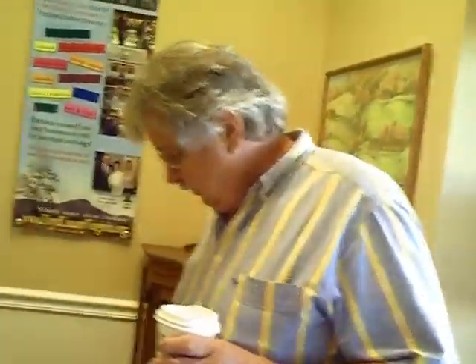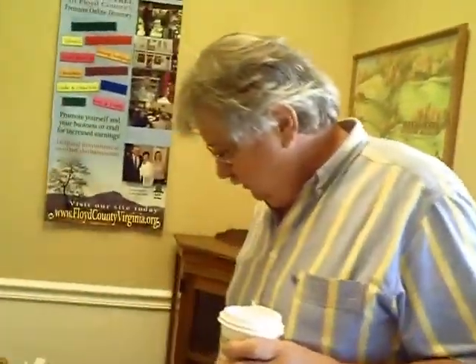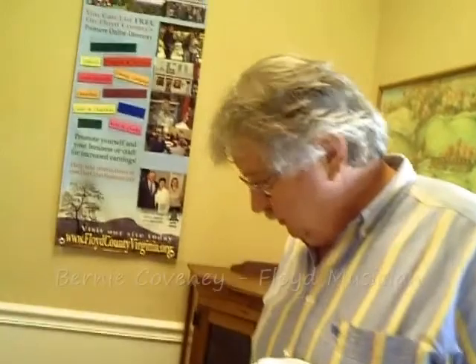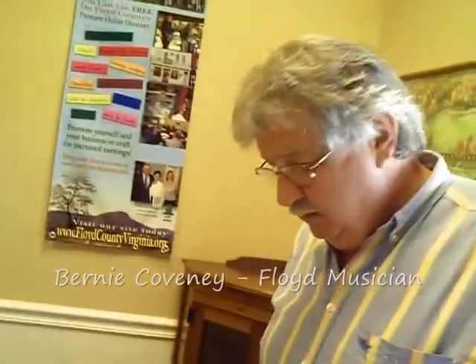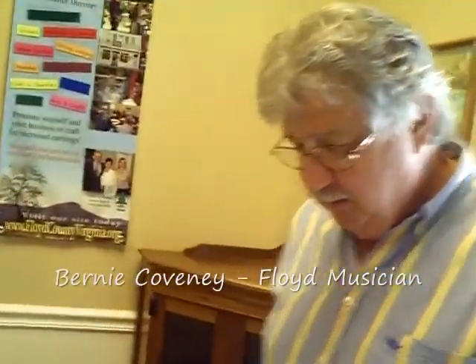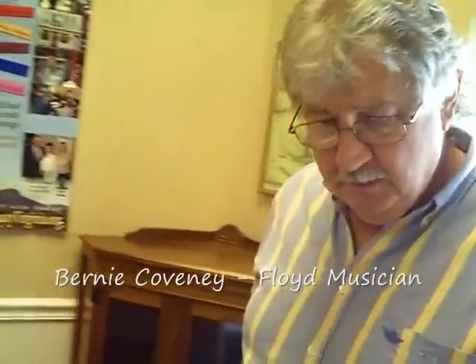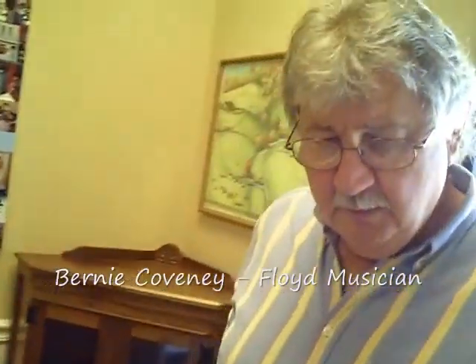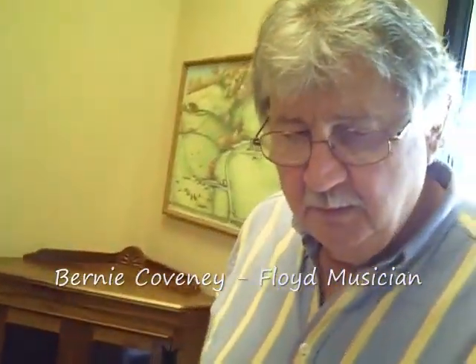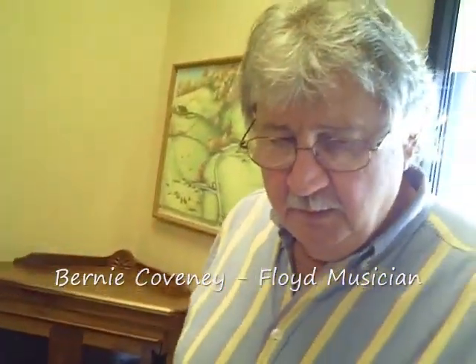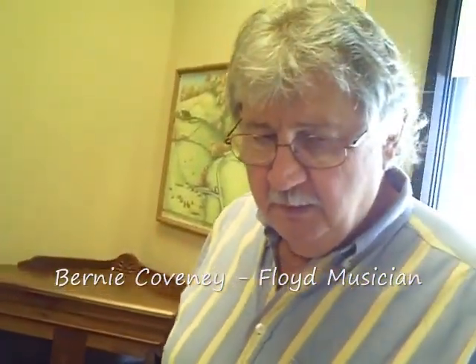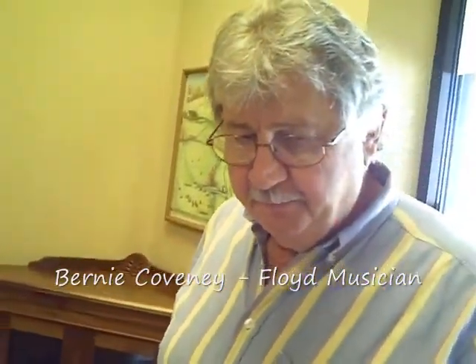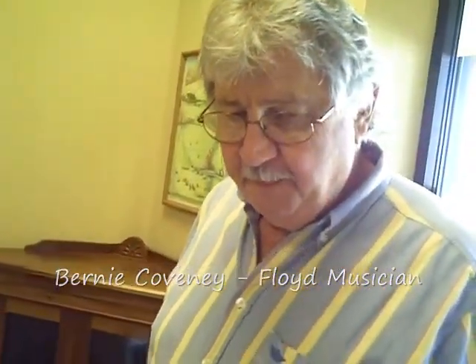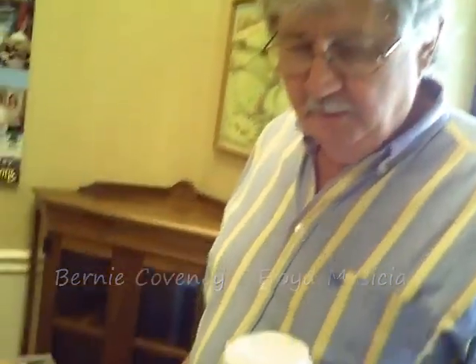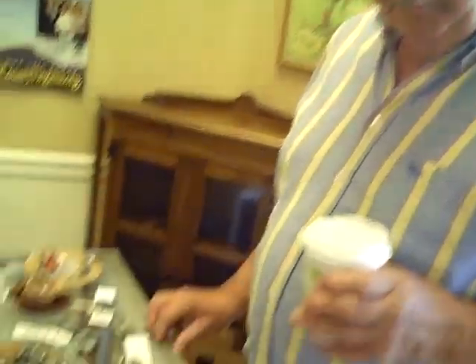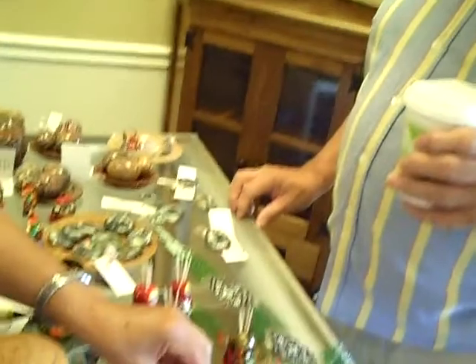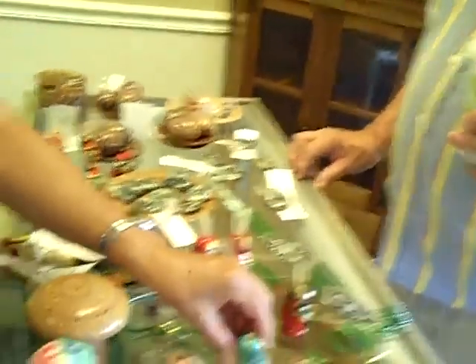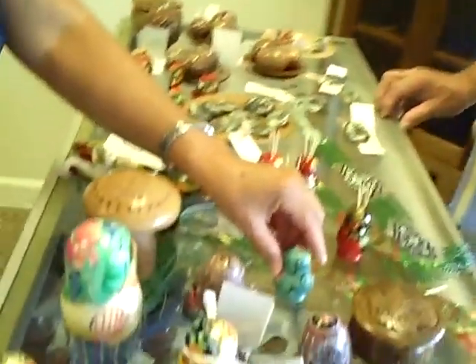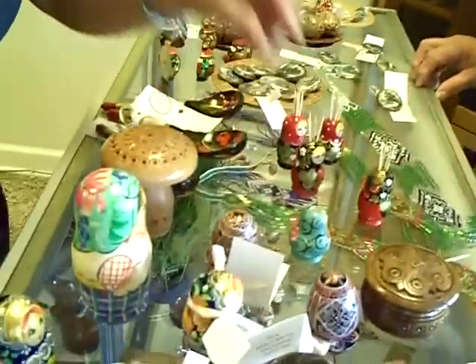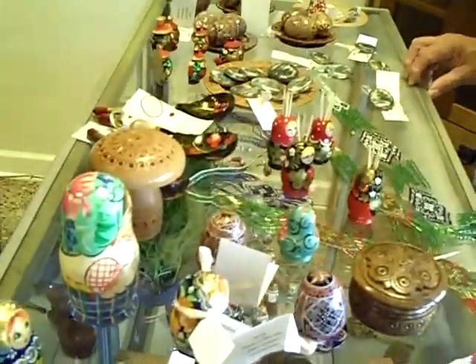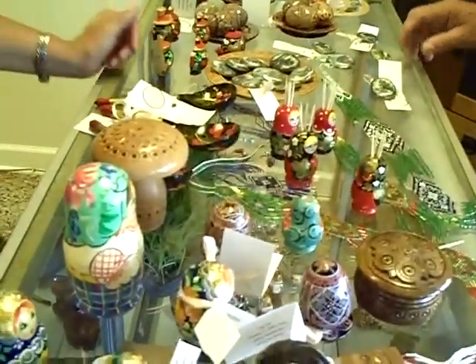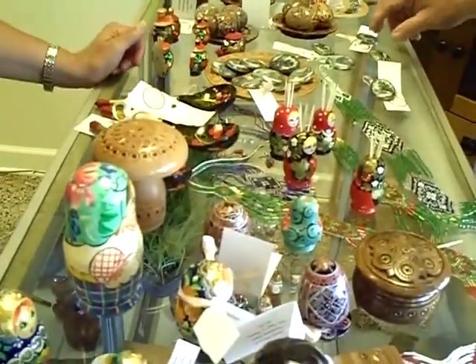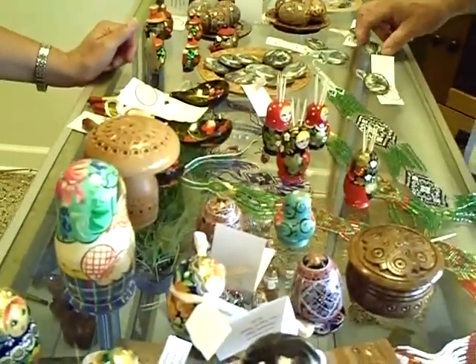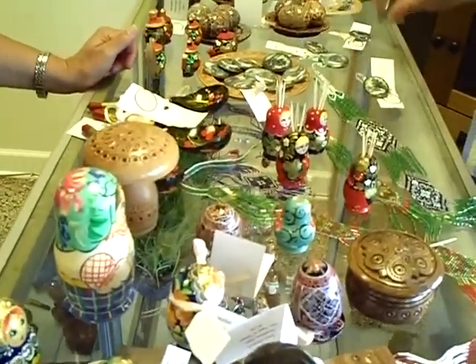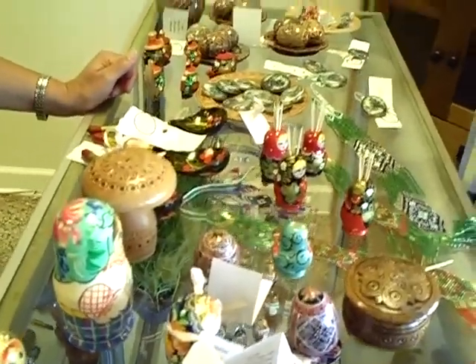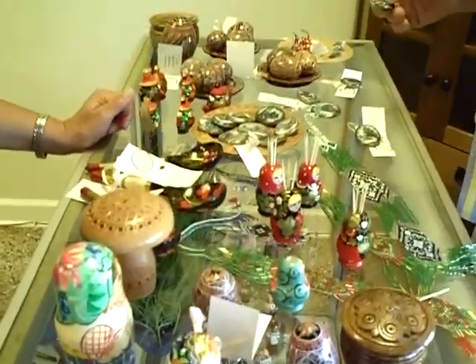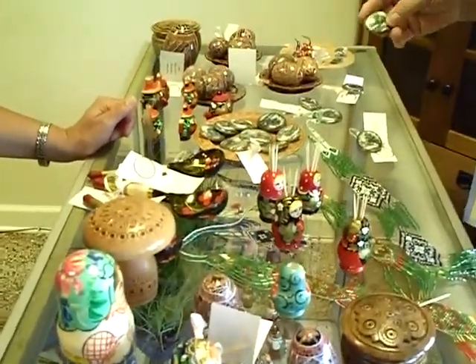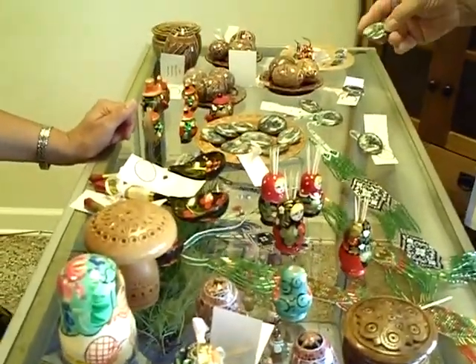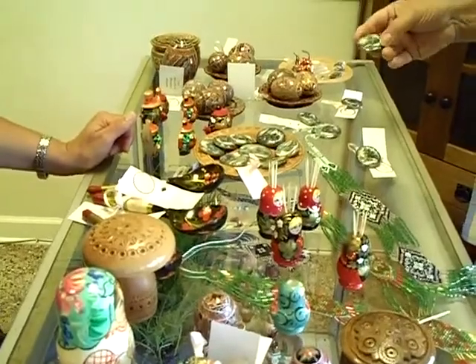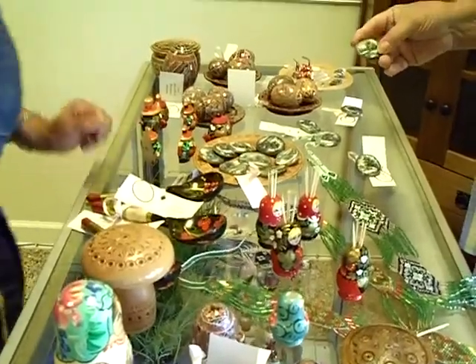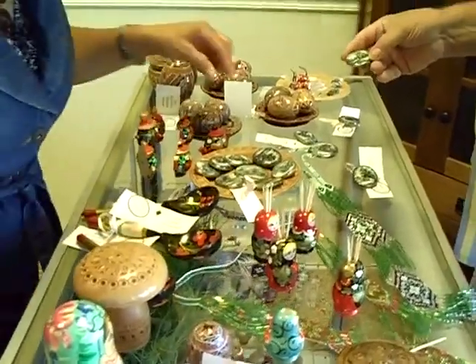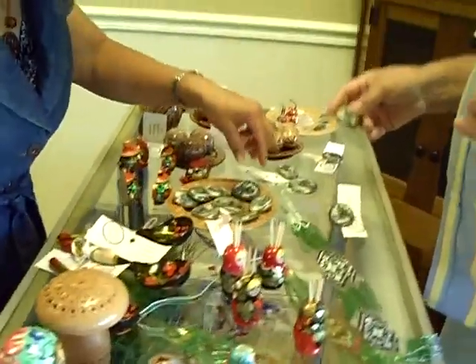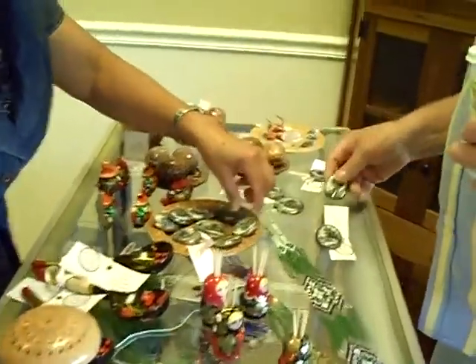We have the stackable matryoshkas, and now these little toothpick holders we just got a few weeks ago — they're the big item. Is this mother of pearl? Yeah, it is. And they're all hand carved.